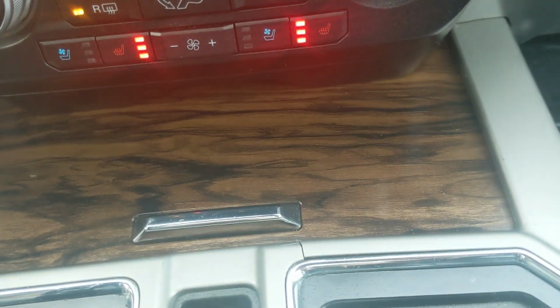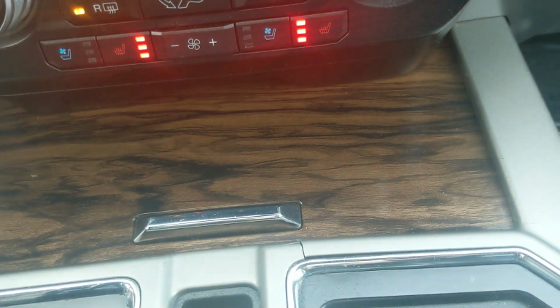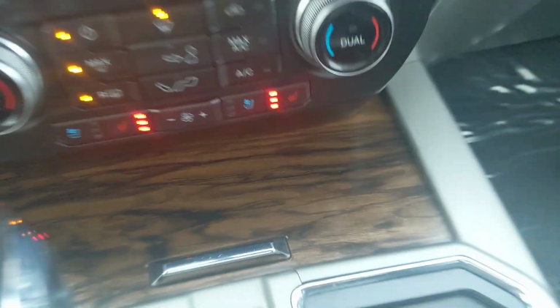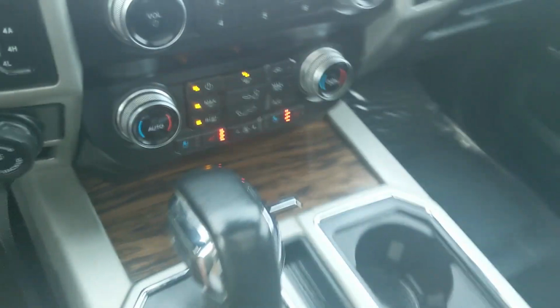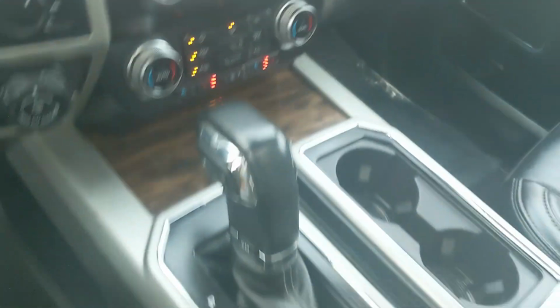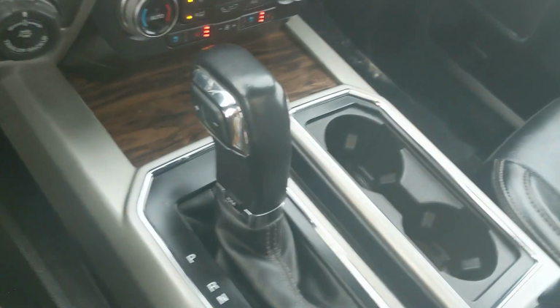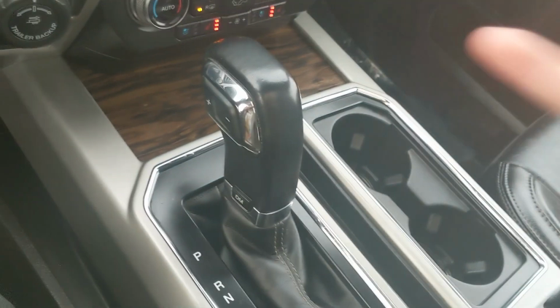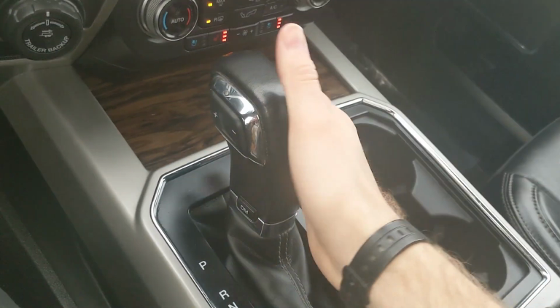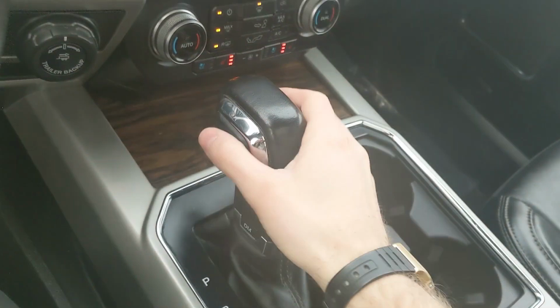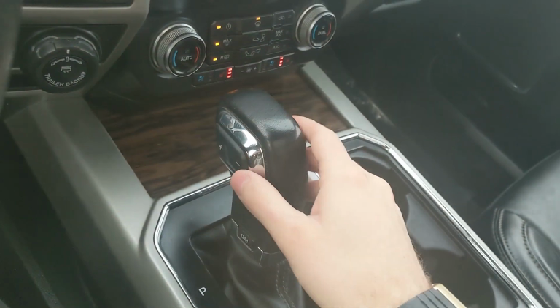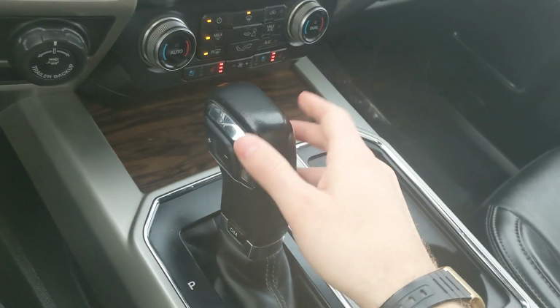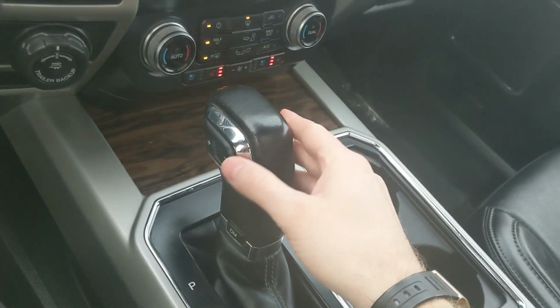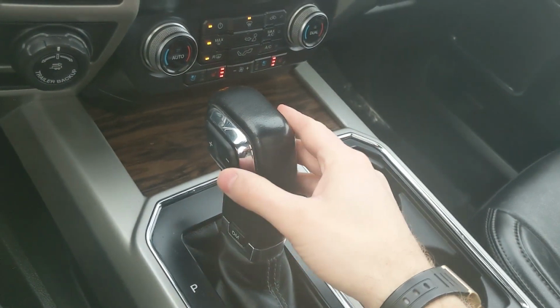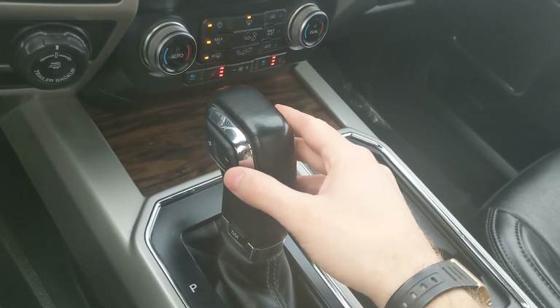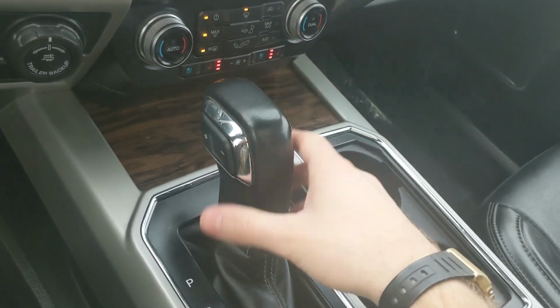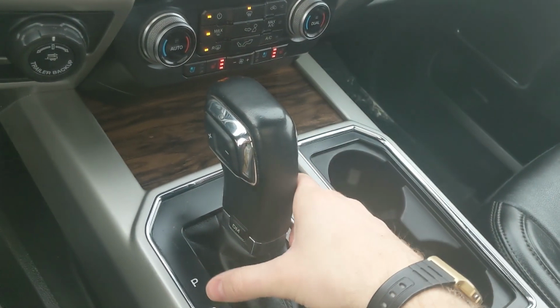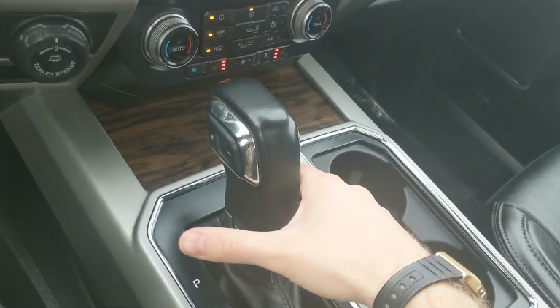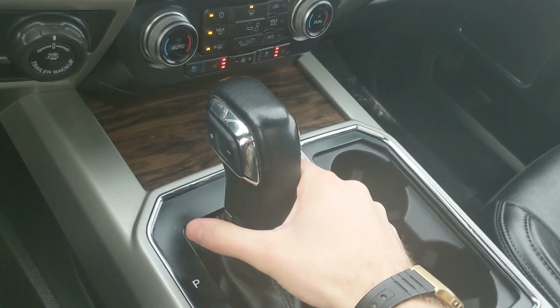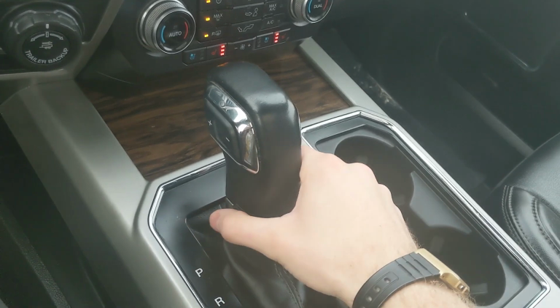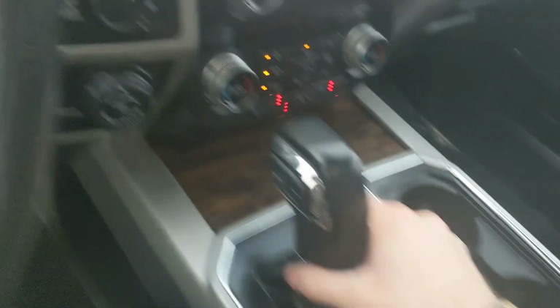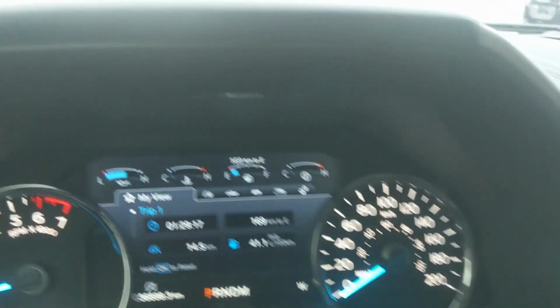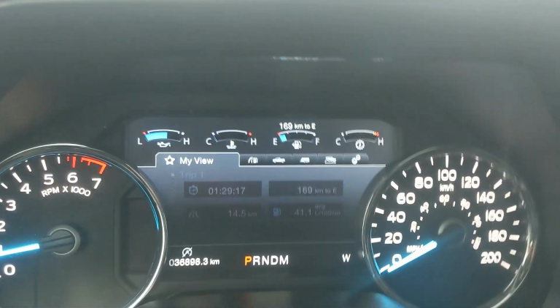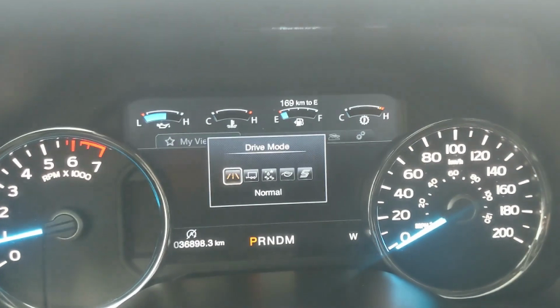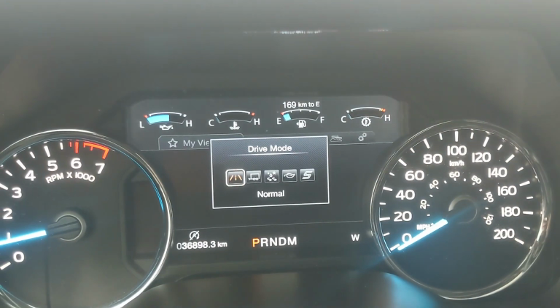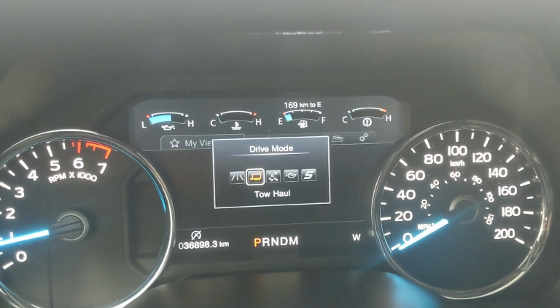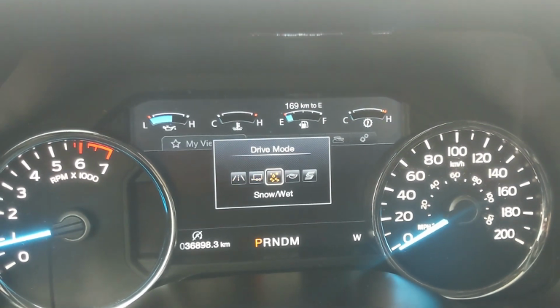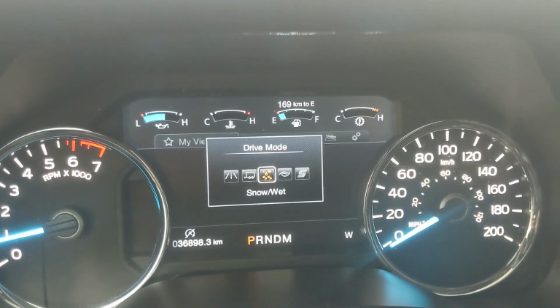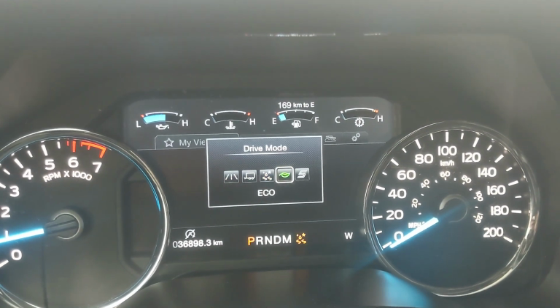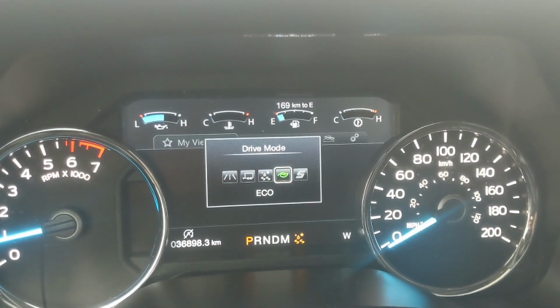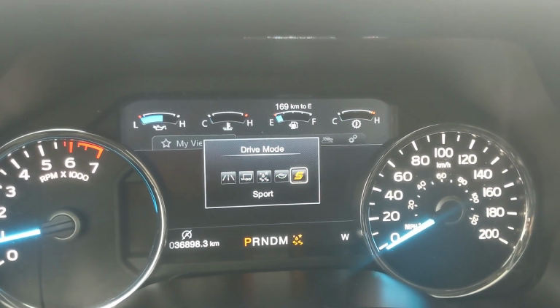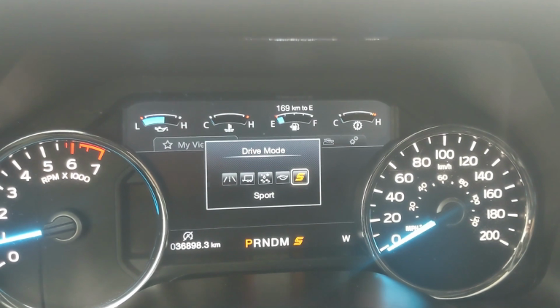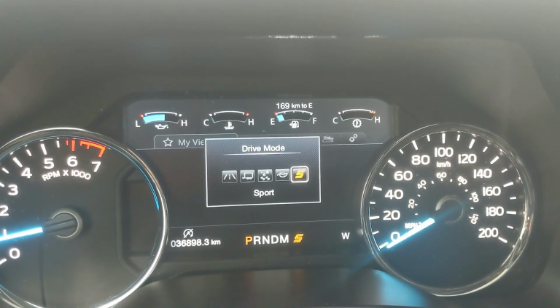You have your main shifter with SelectShift on the side so you can manually shift through your gears, and your drive mode selector at the bottom for Normal, Tow/Haul, Snow/Wet, Eco, and Sport mode, so you can customize your driving experience.